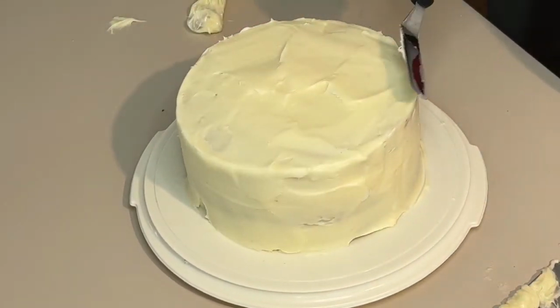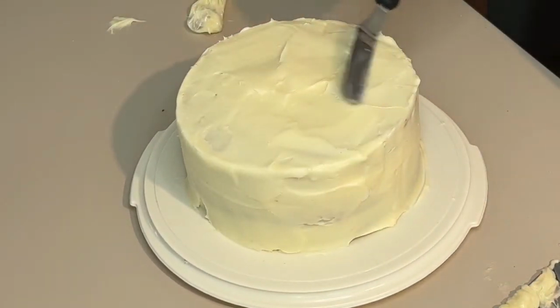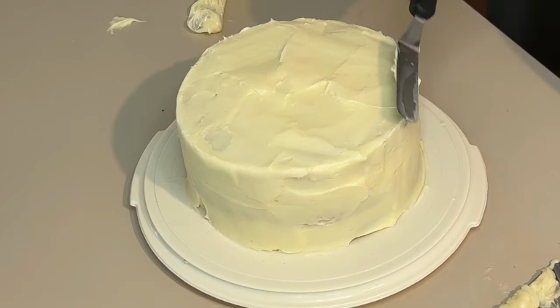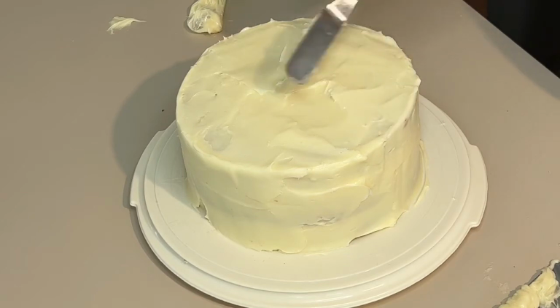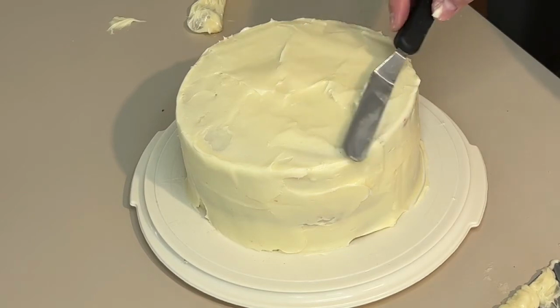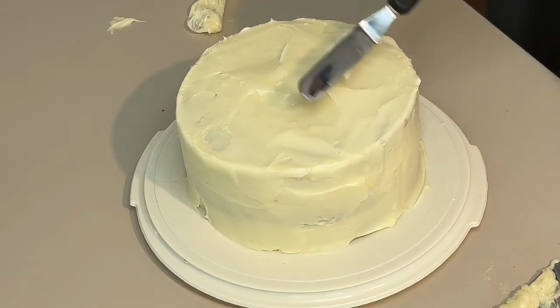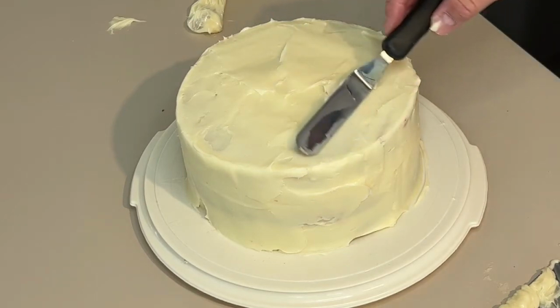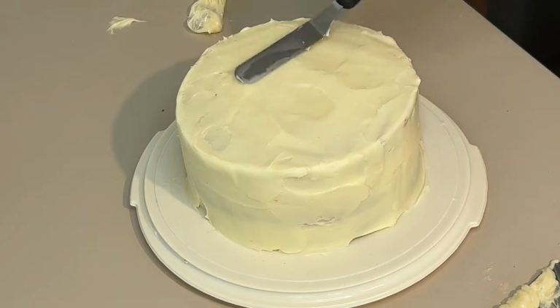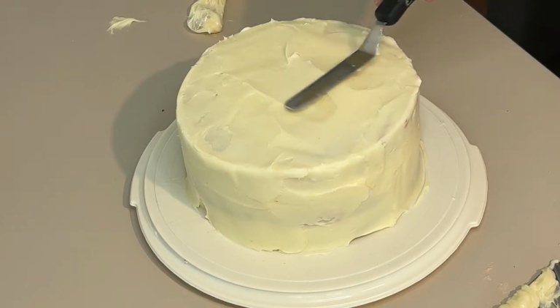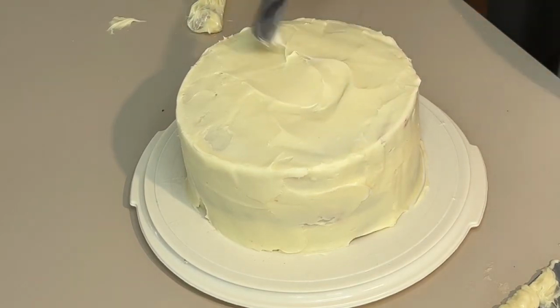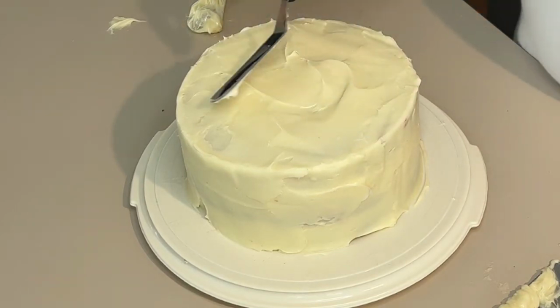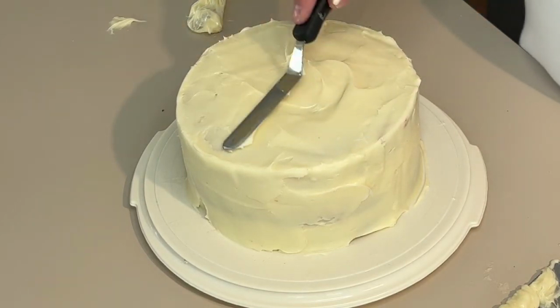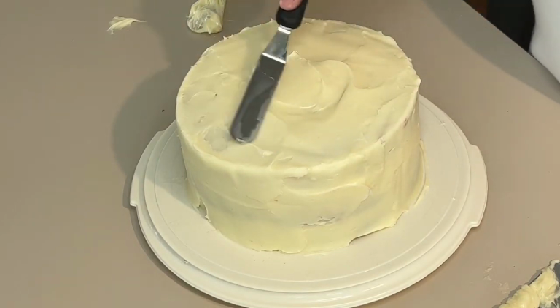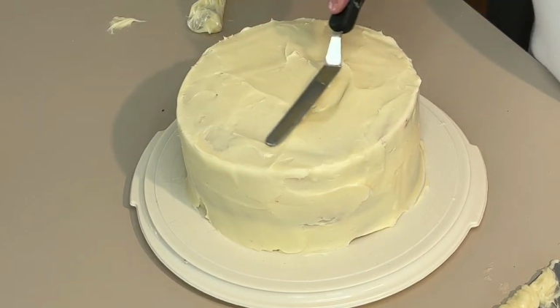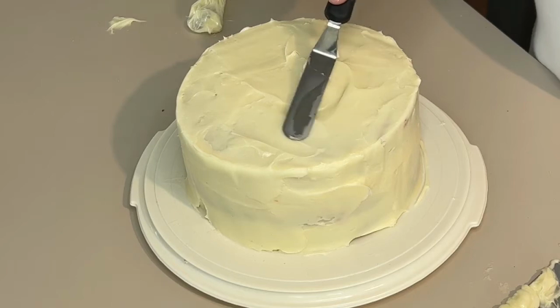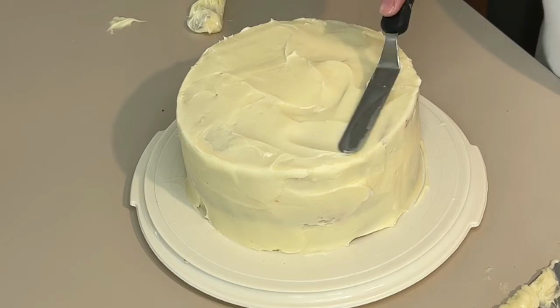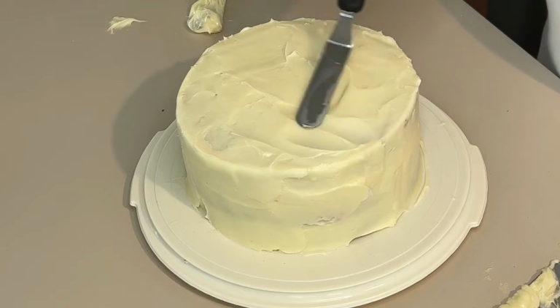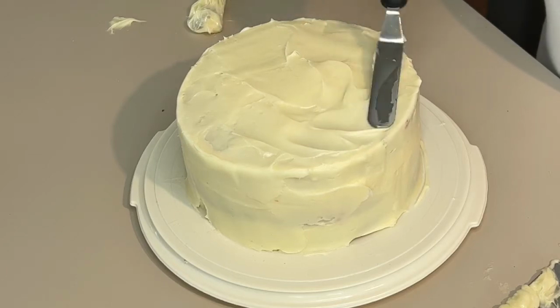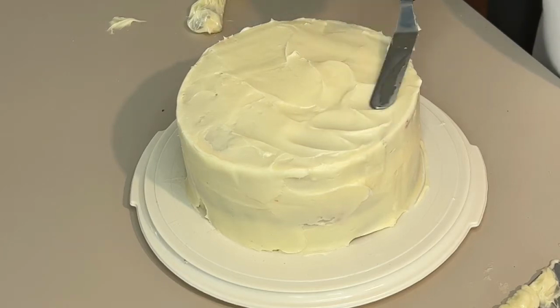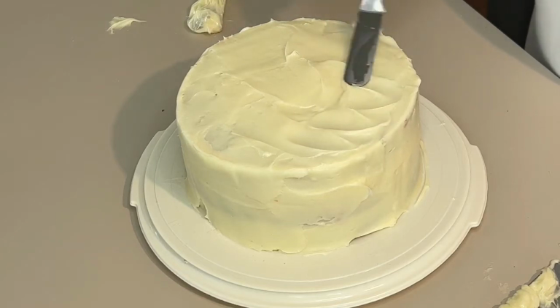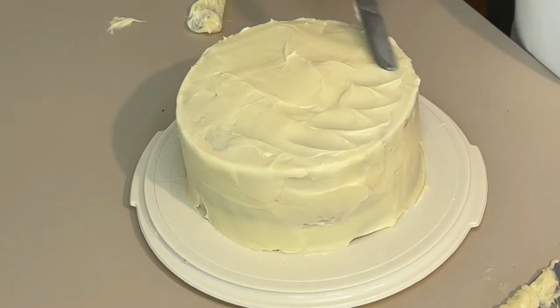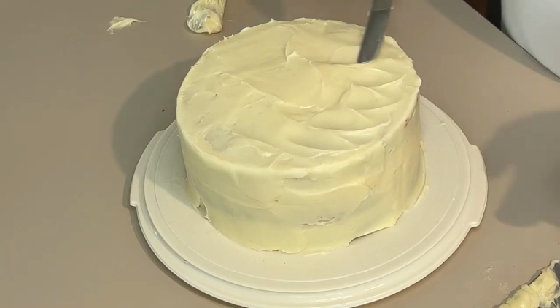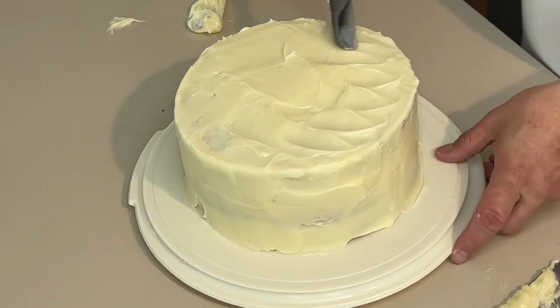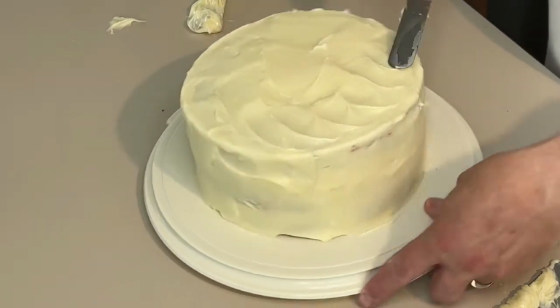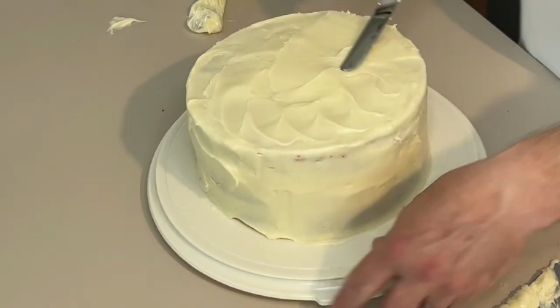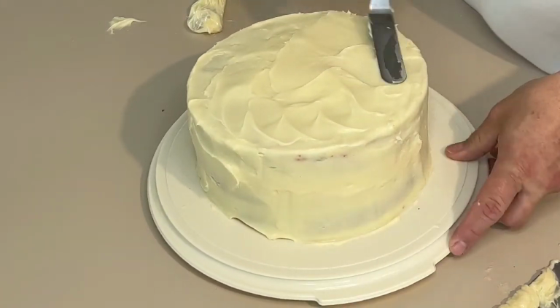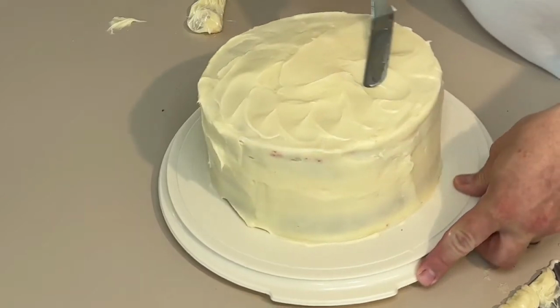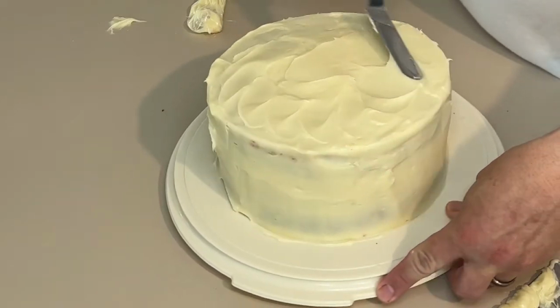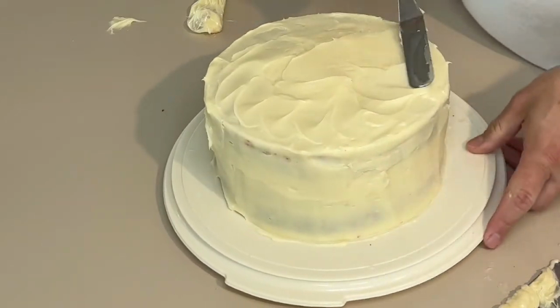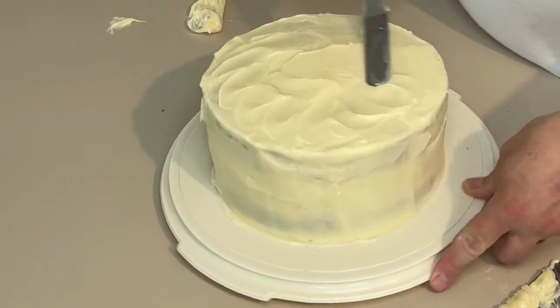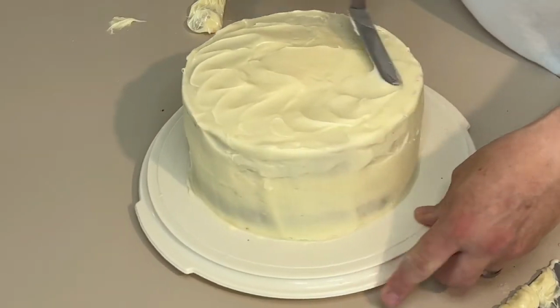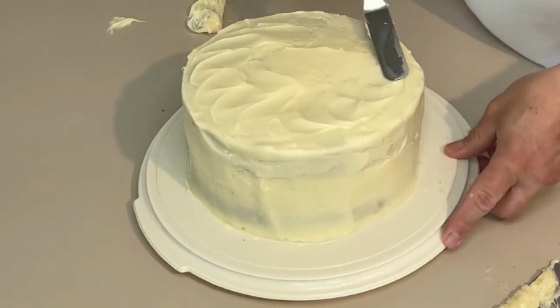I'll get these edges done. Kind of swirl the top a little bit to make it beautiful.